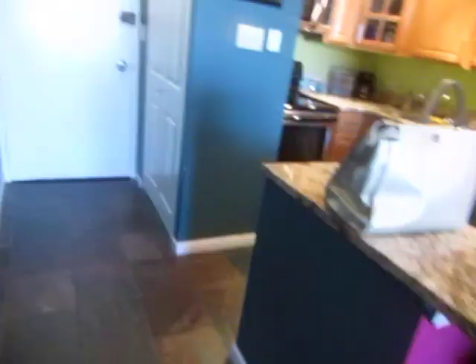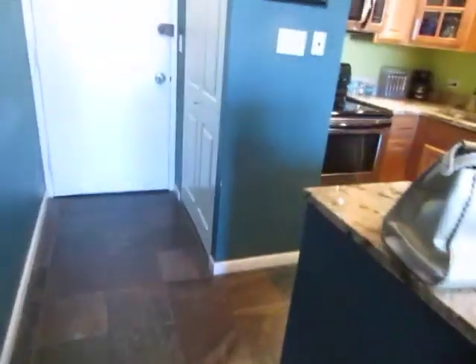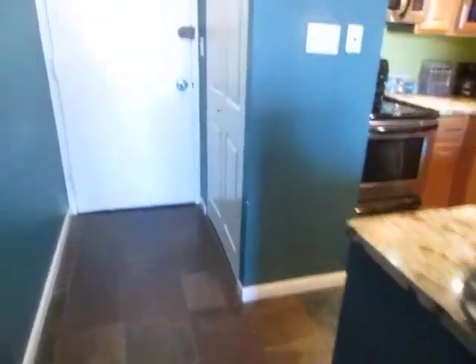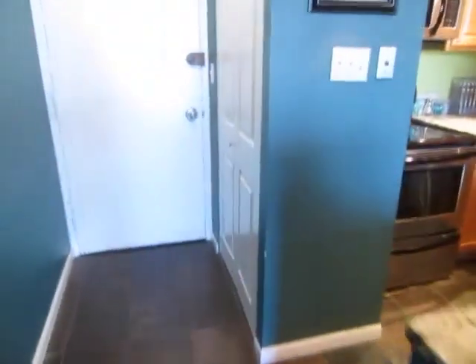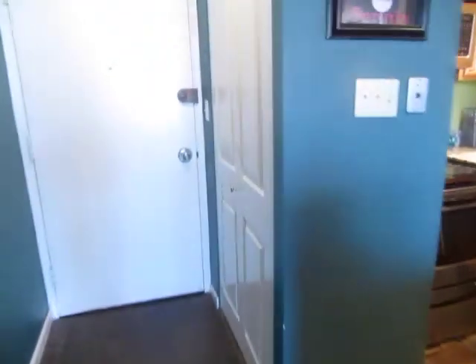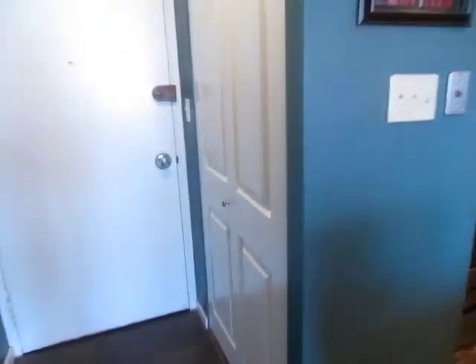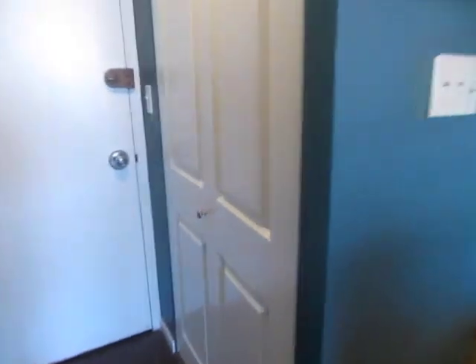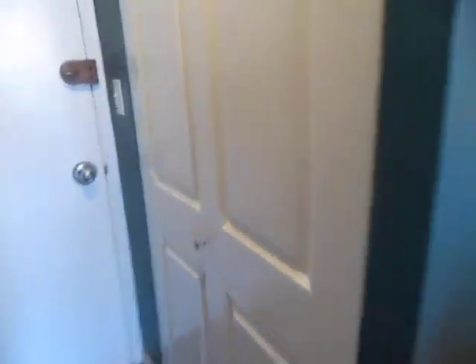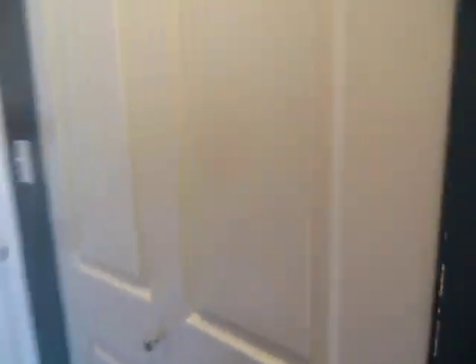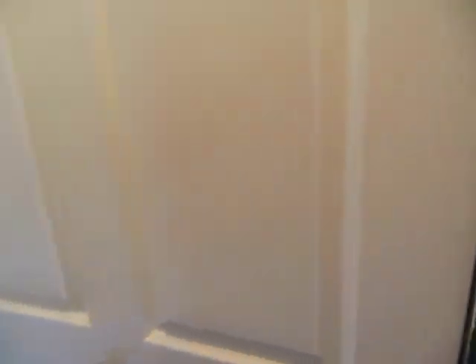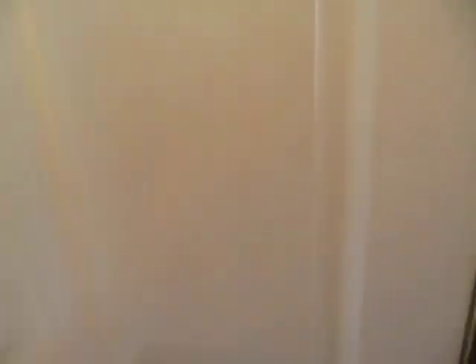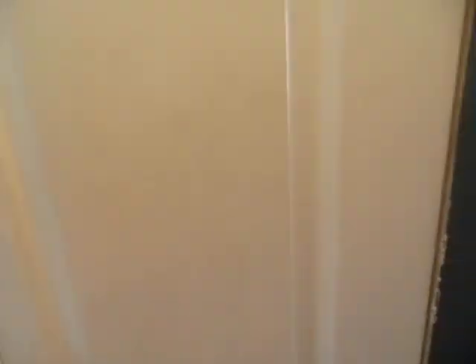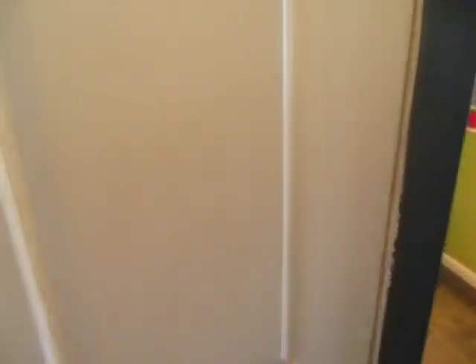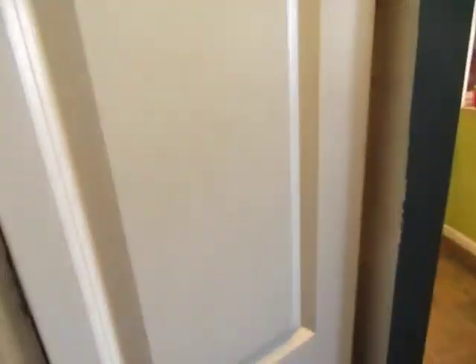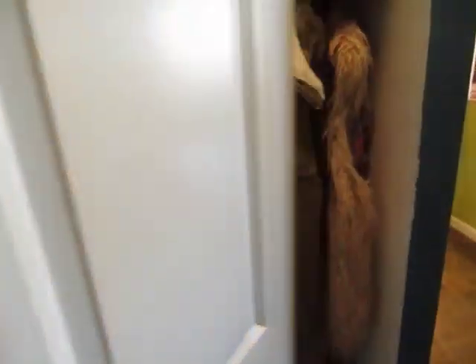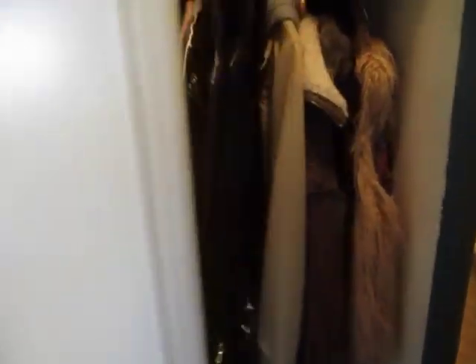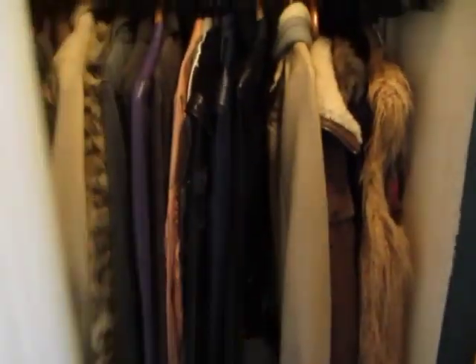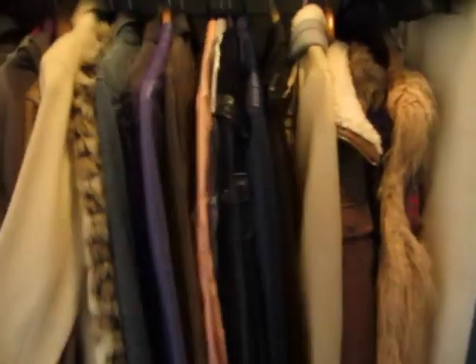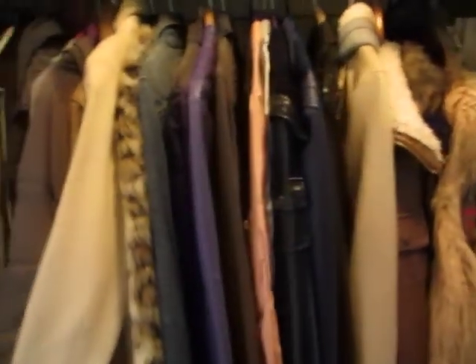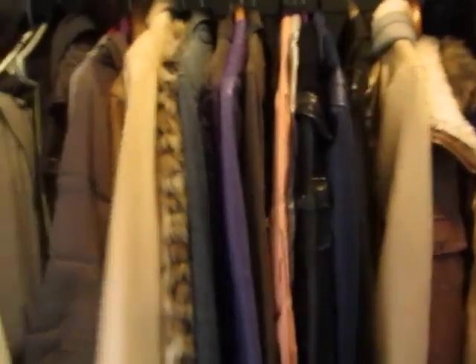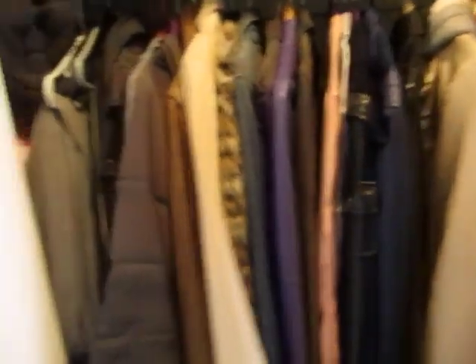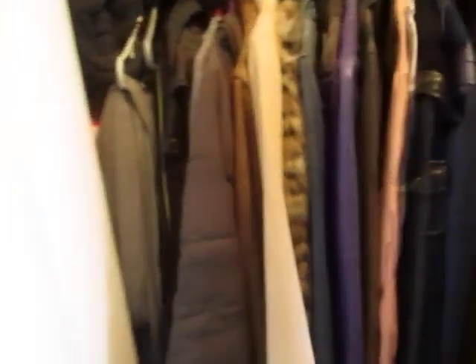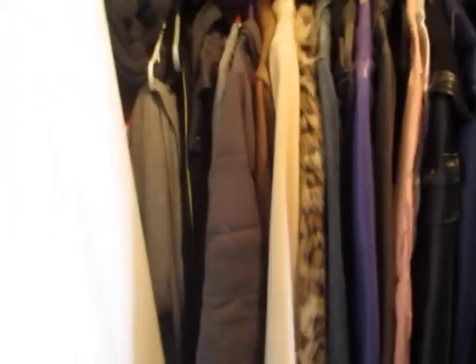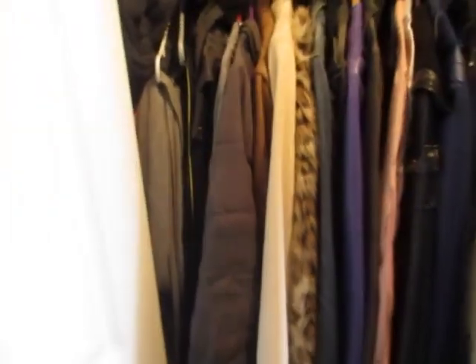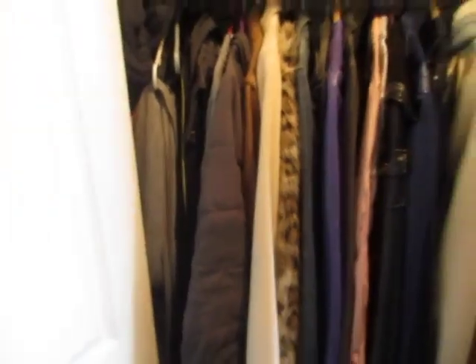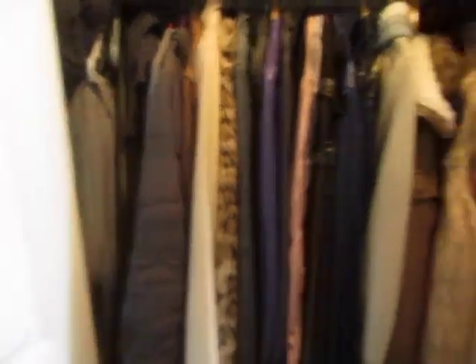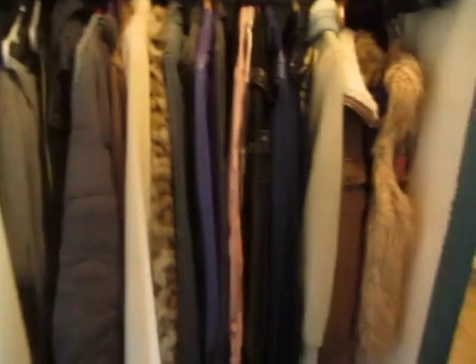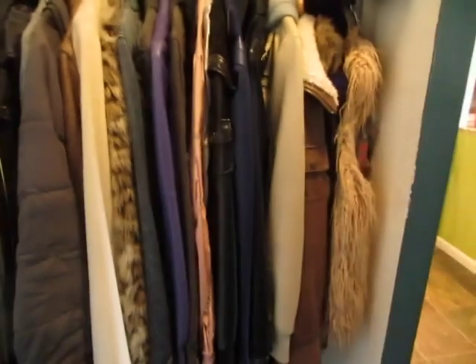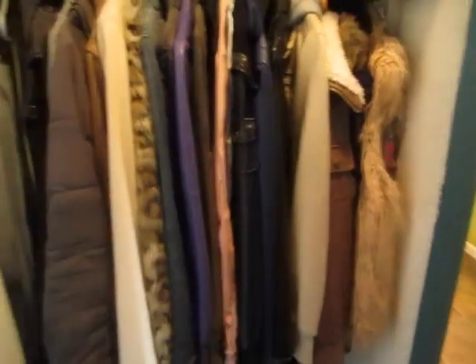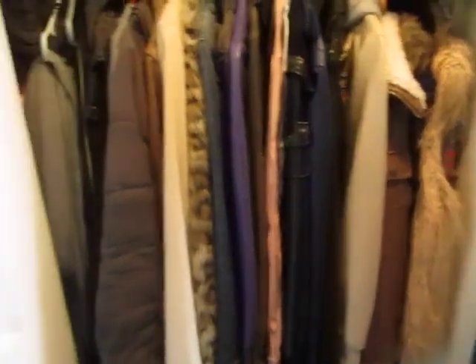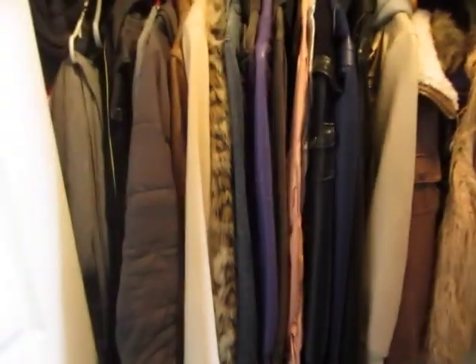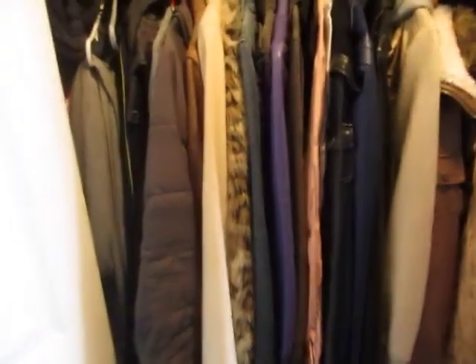In my front closet, I actually have not taken my winter coats out yet, but I'm going to be moving soon, so I just left them in there instead of putting them in storage.